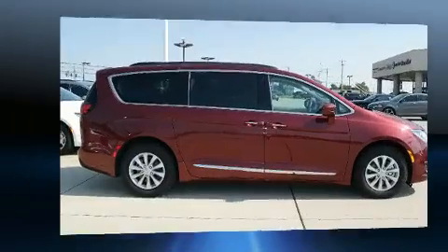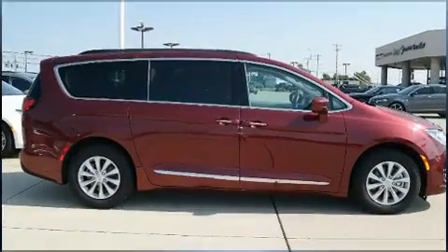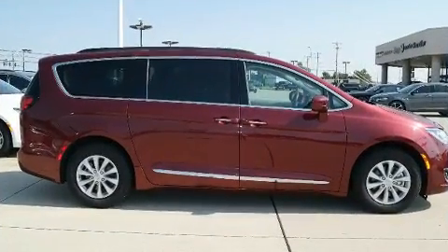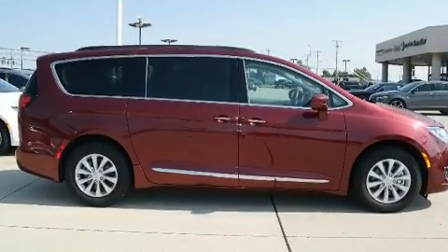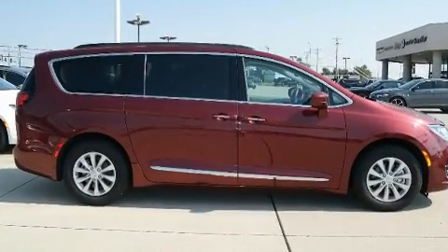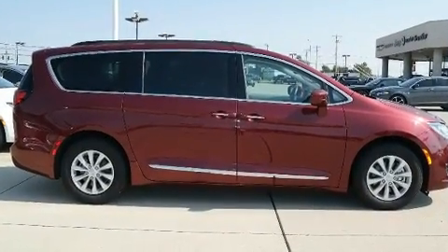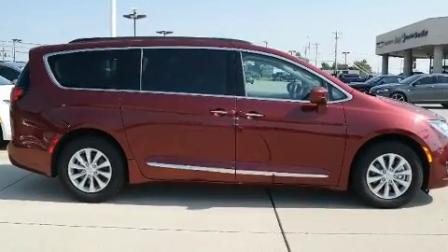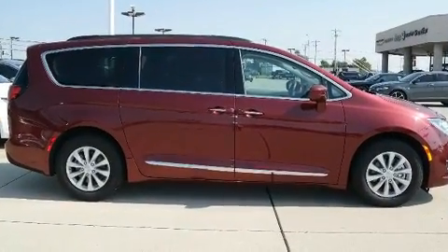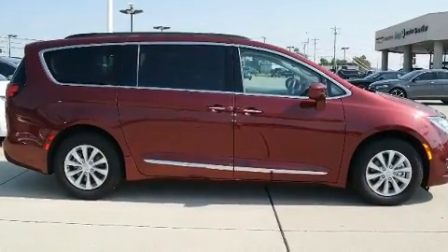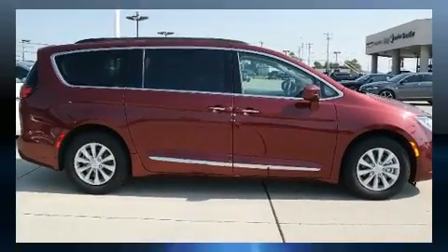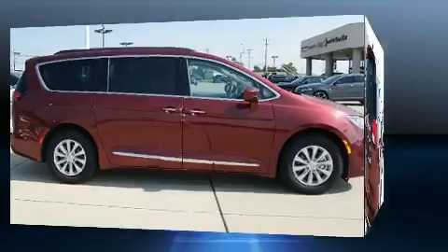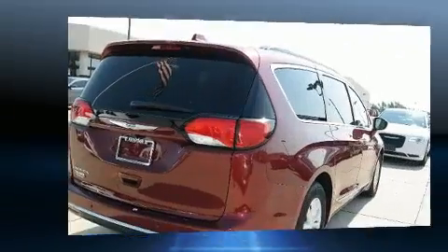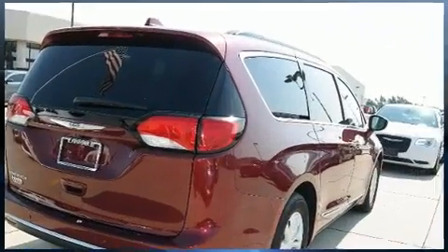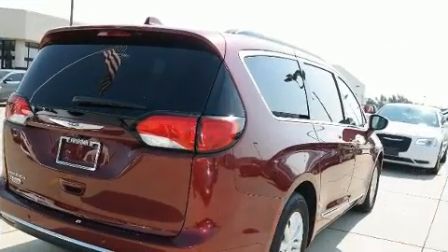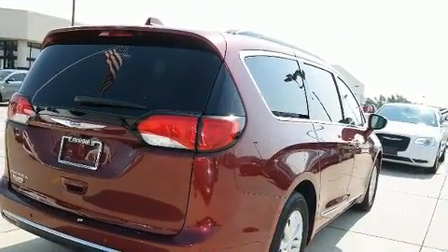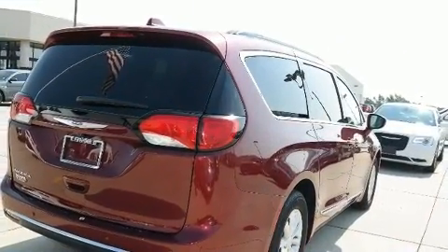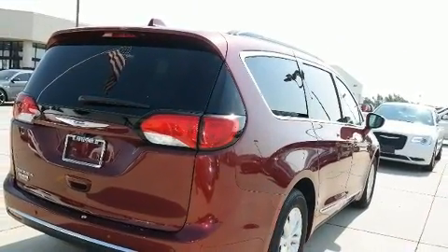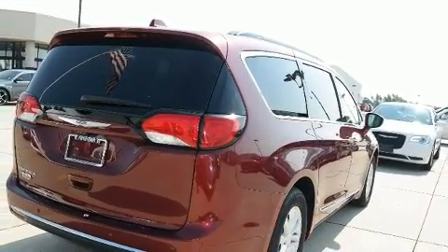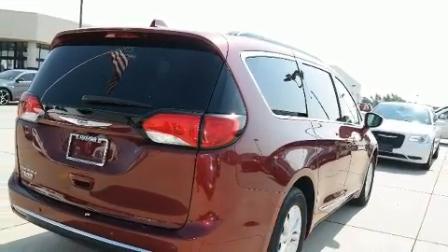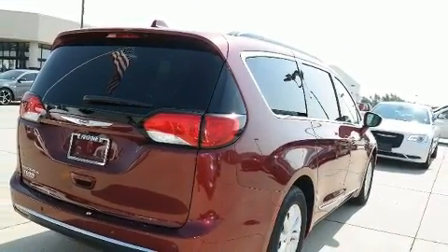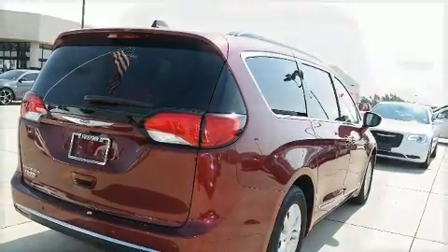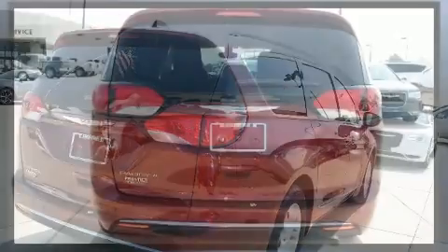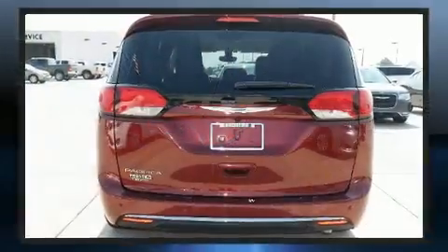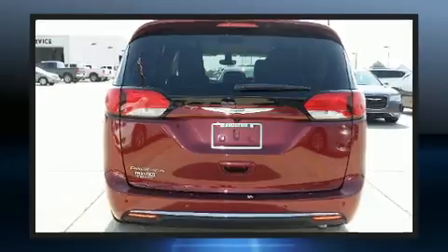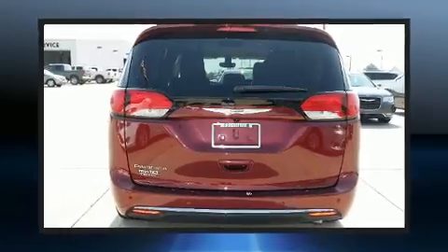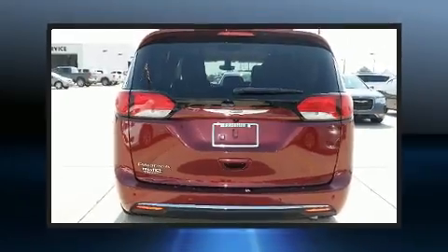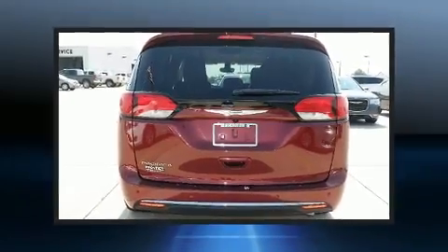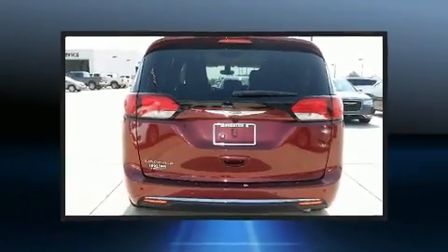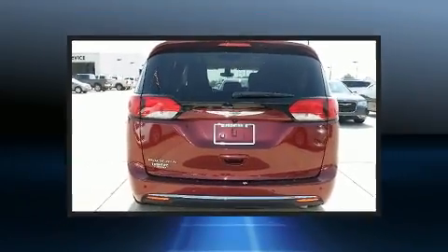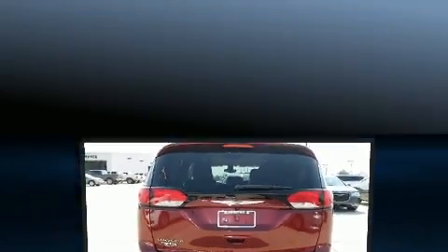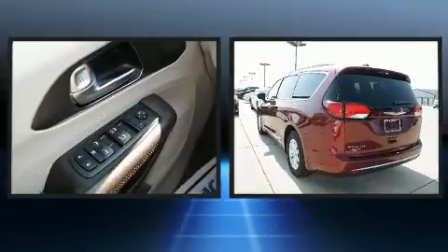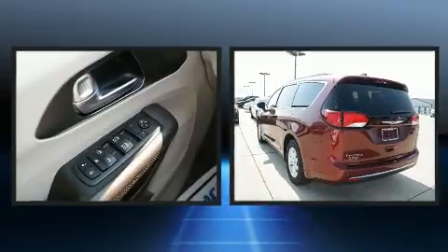Chrysler prioritized comfort and style by including a built-in garage door transmitter, a blind-spot monitoring system, power door mirrors and heated door mirrors, and remote keyless entry.